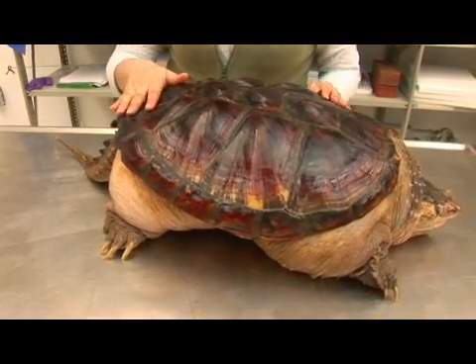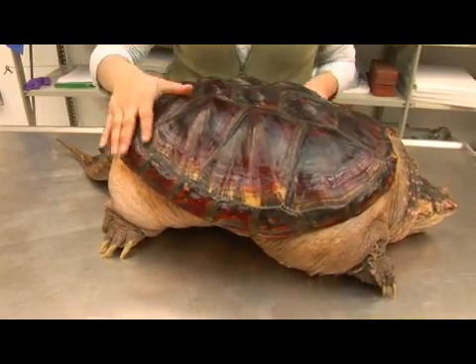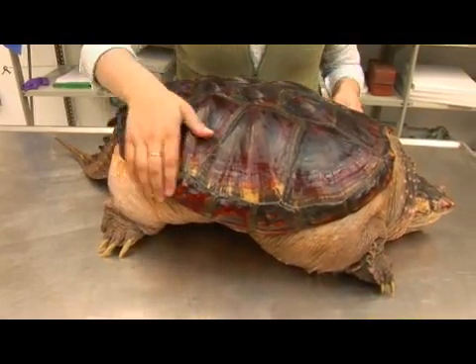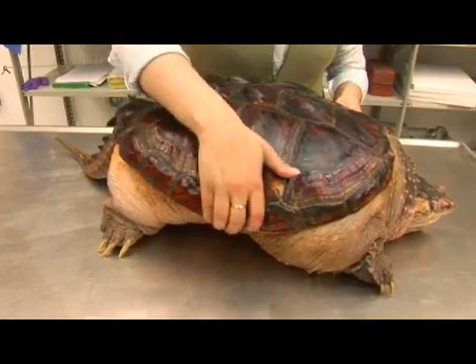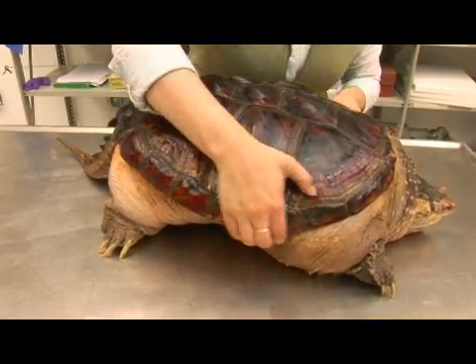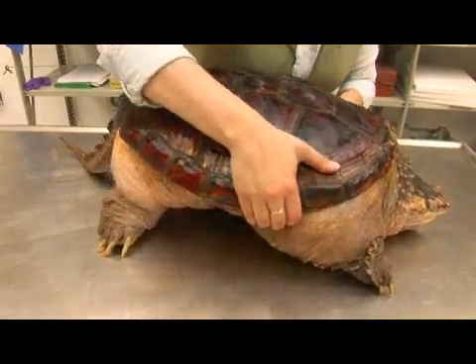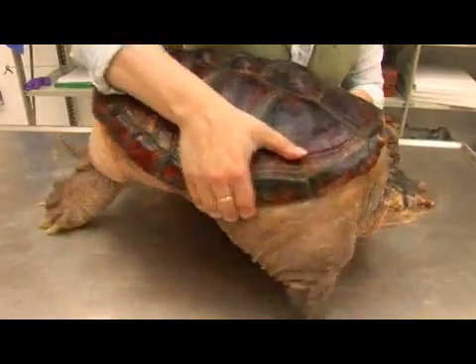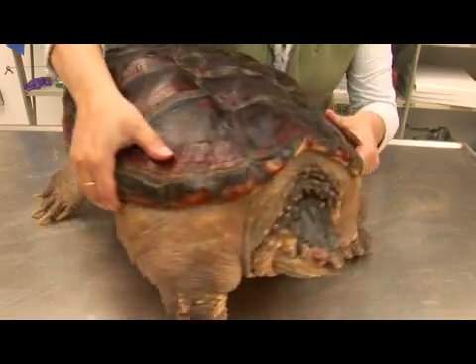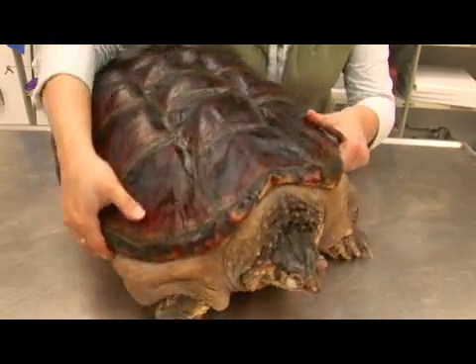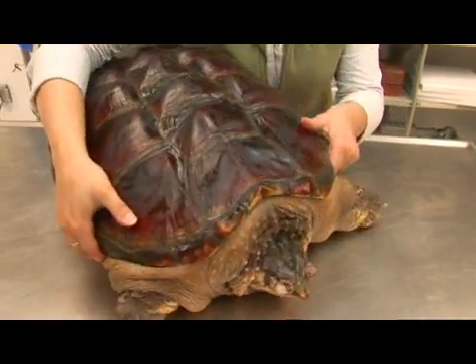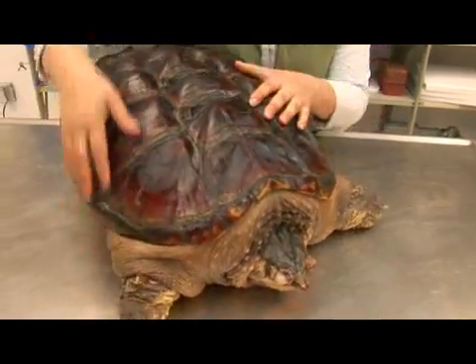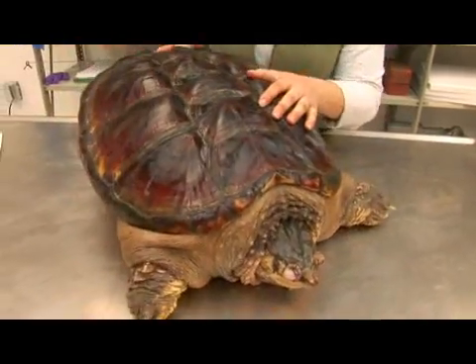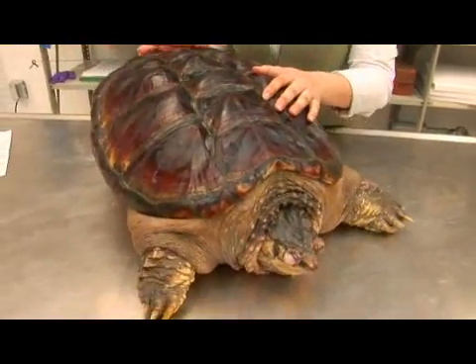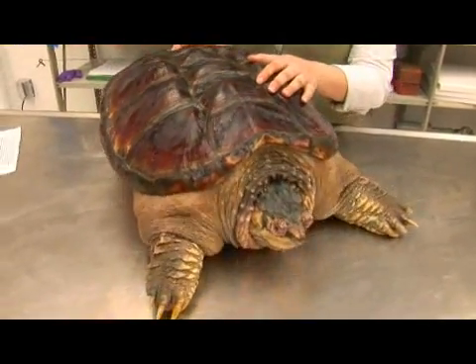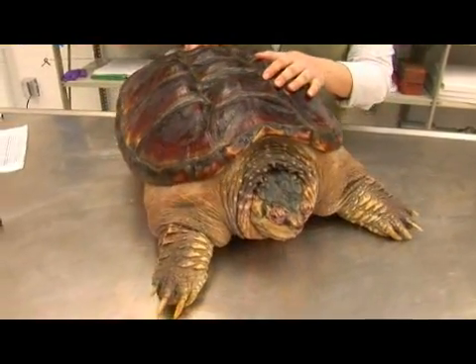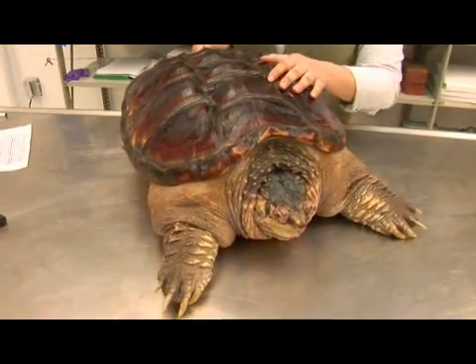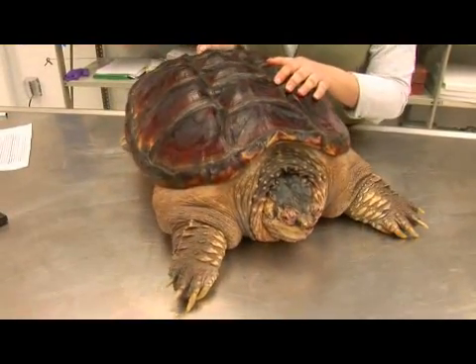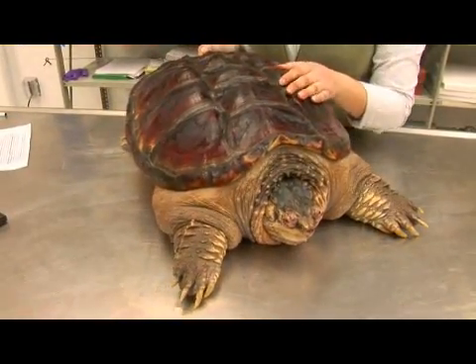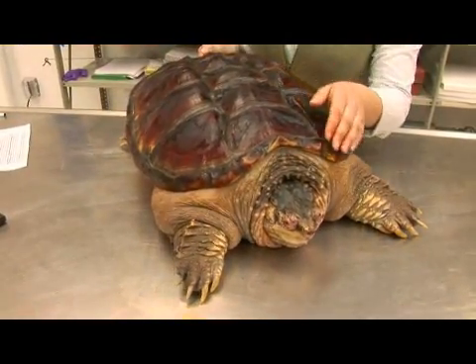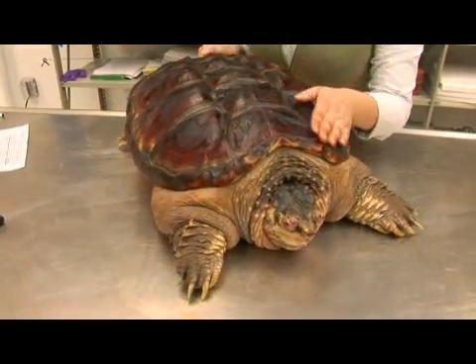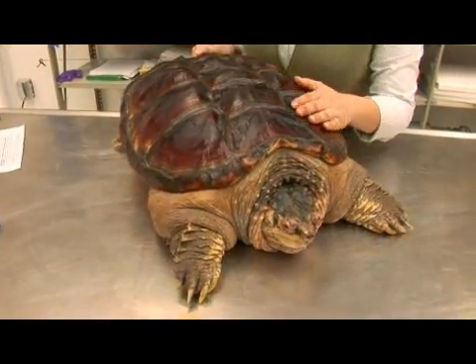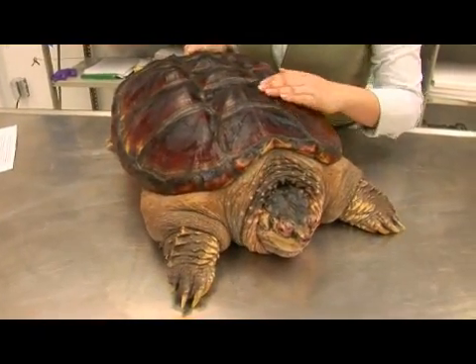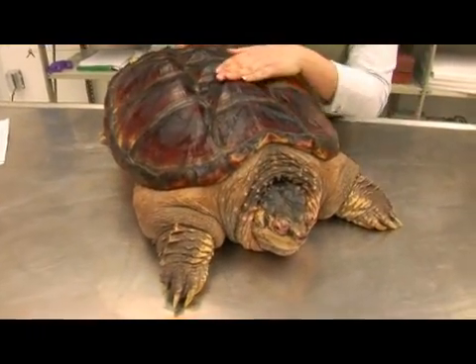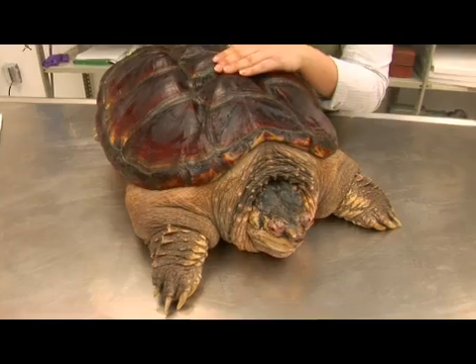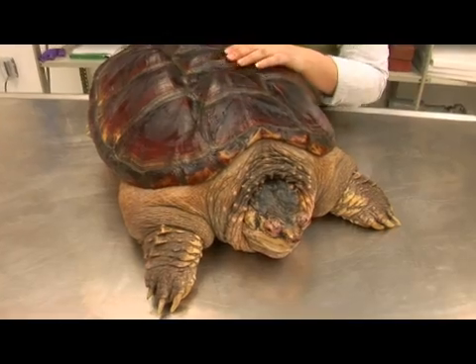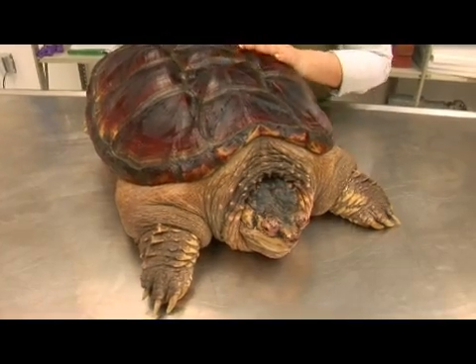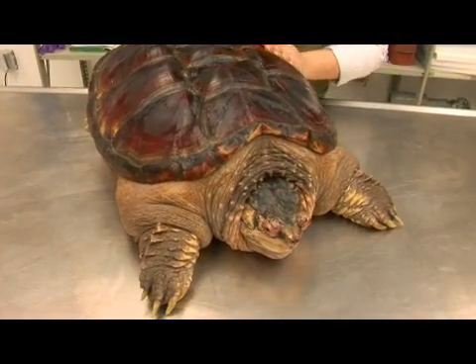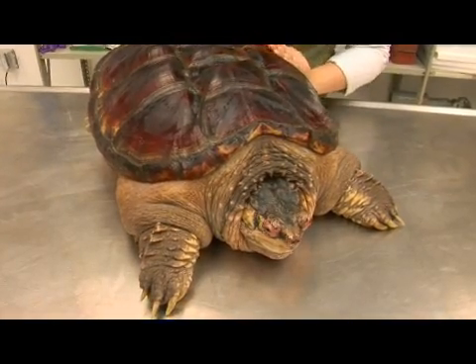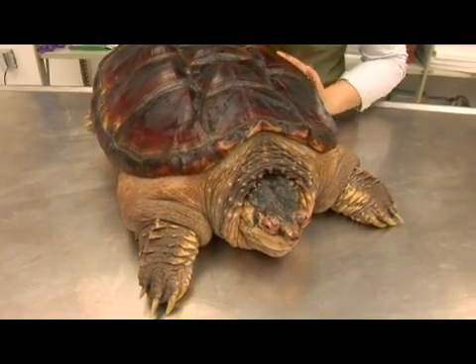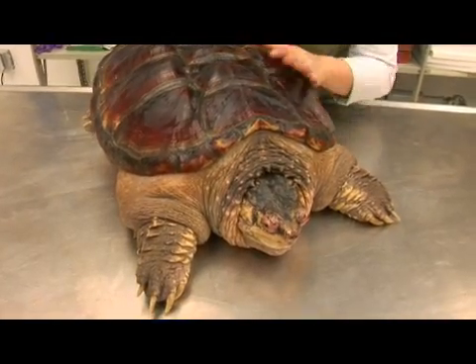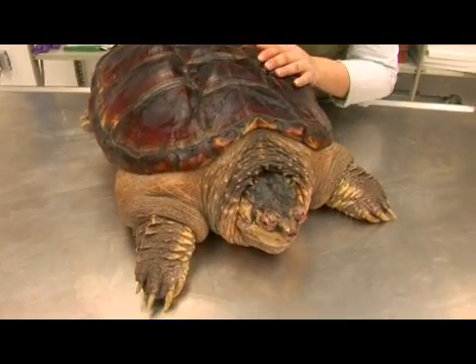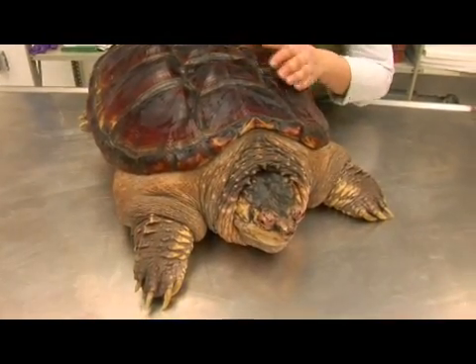As you can see, they look like ferocious carnivores — and they are. These guys will eat almost anything that they can fit into their mouths, including fish, reptiles, amphibians, and even small mammals.